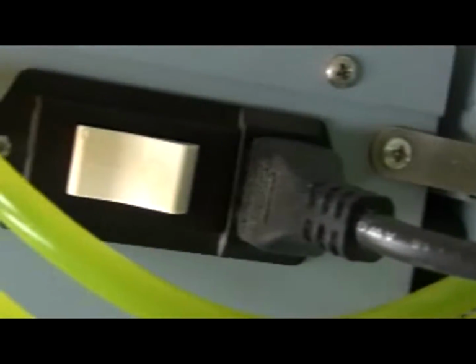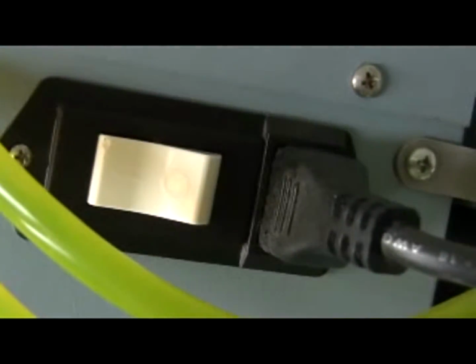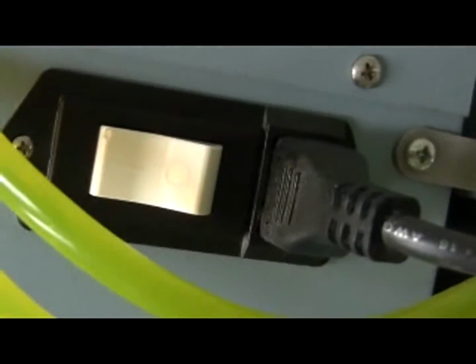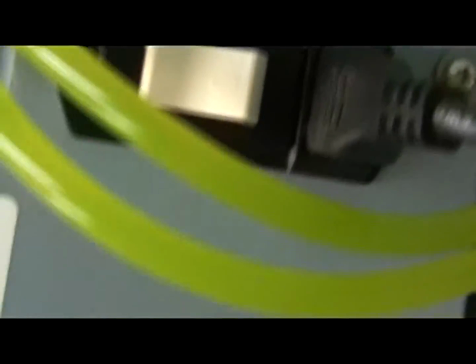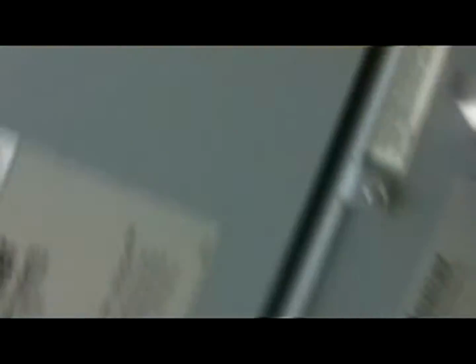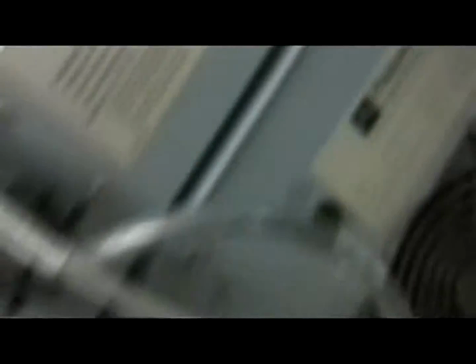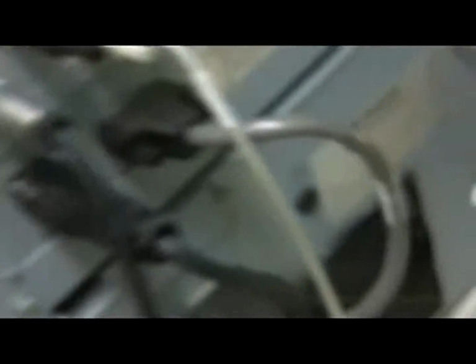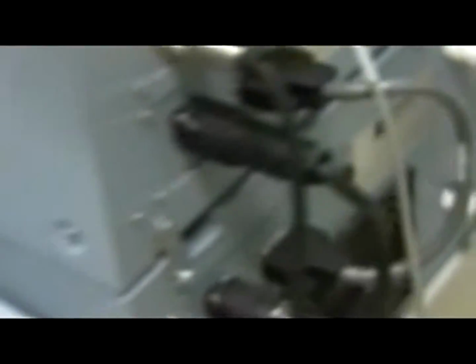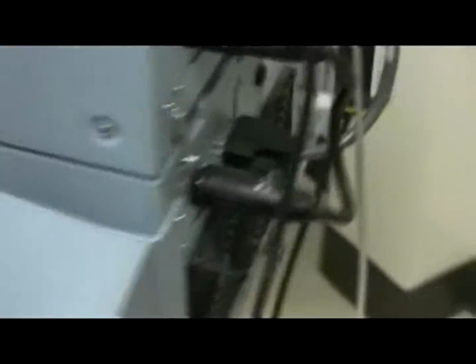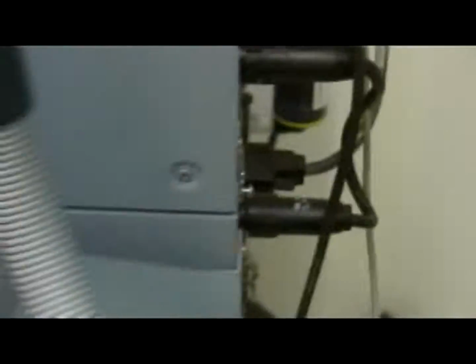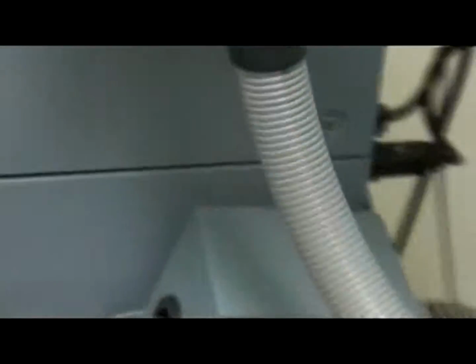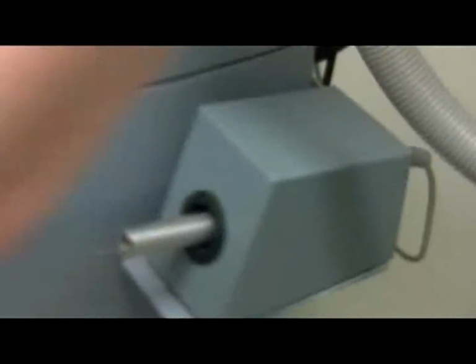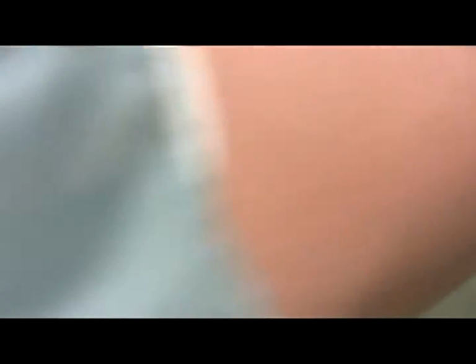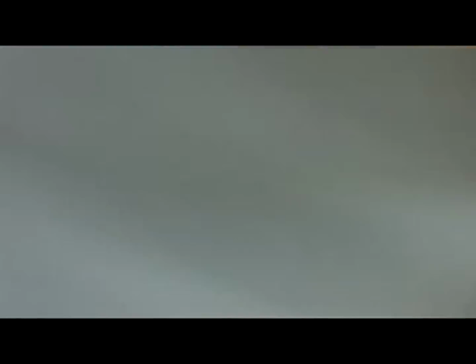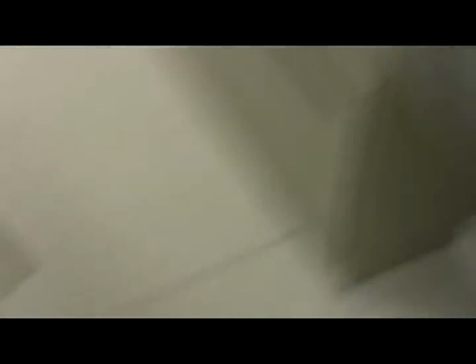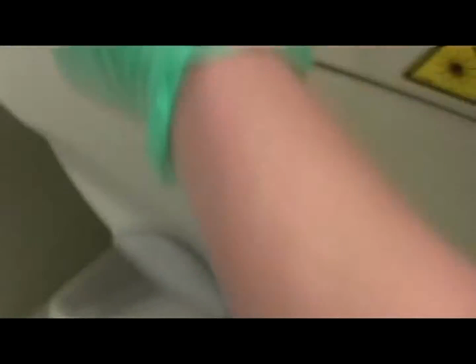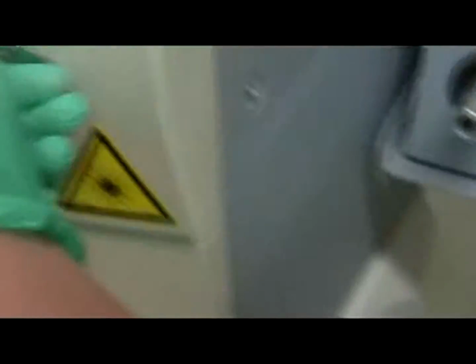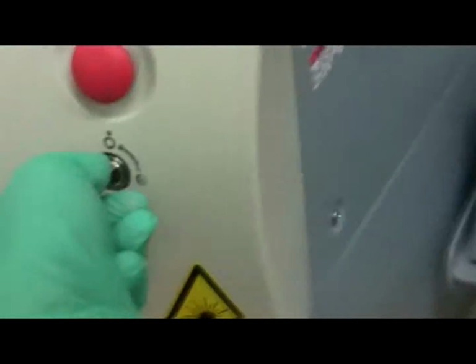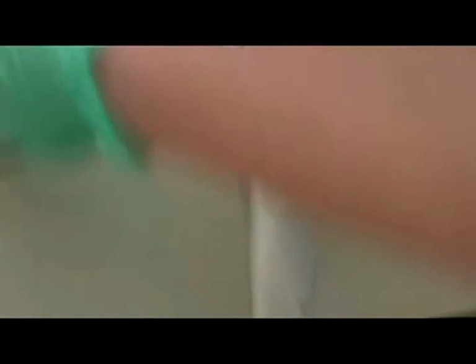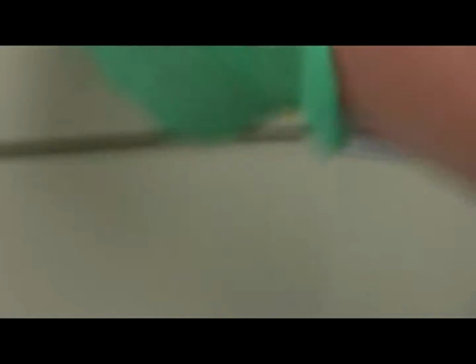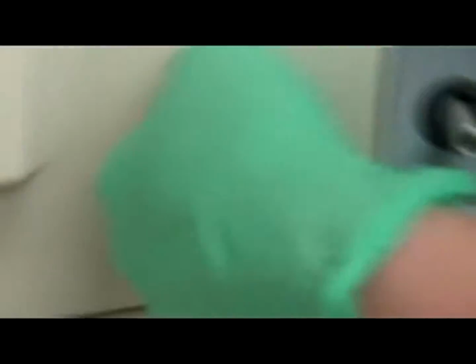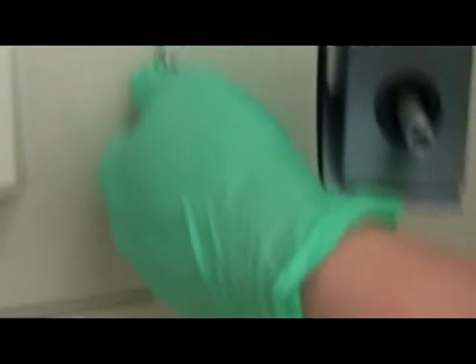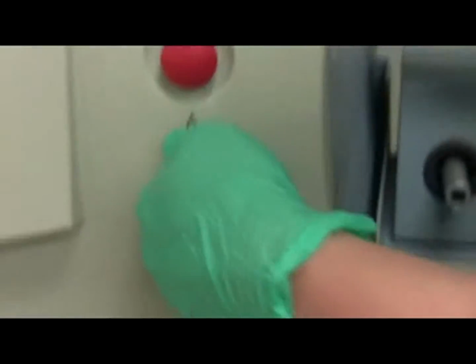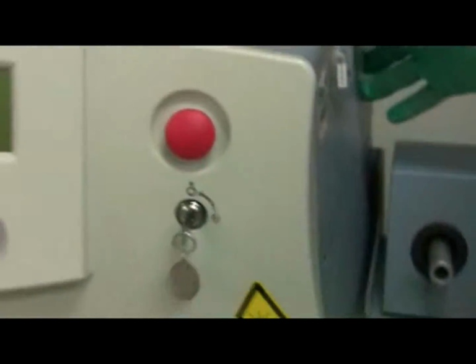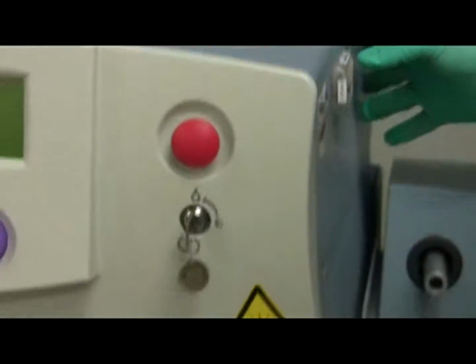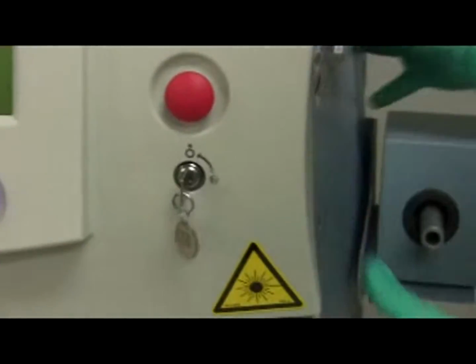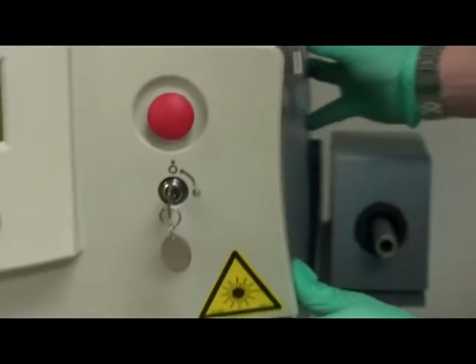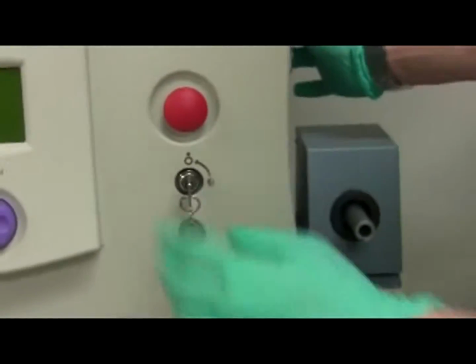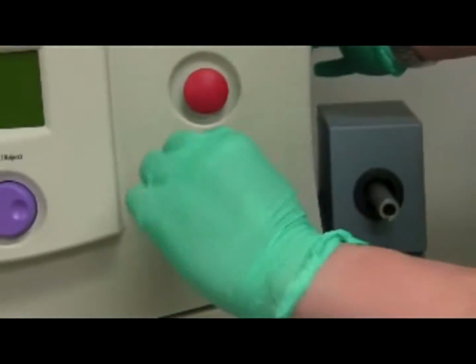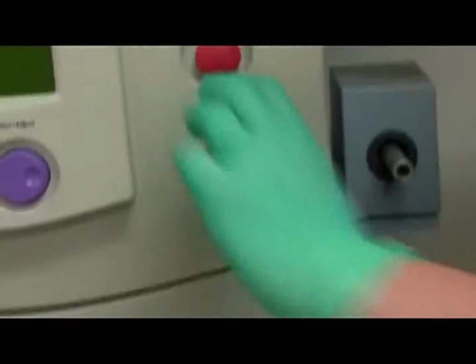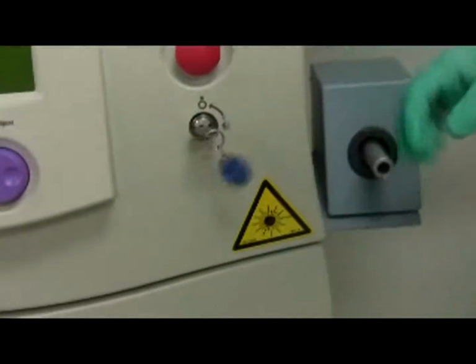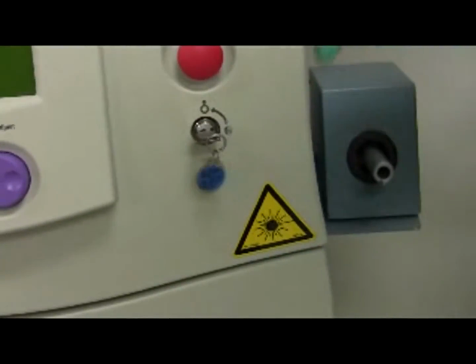Turn on the laser by turning the key at the front of the machine clockwise to the circle with the dot inside. If the power does not turn on, make sure the machine is plugged in.